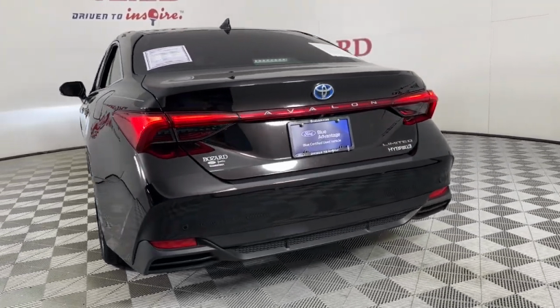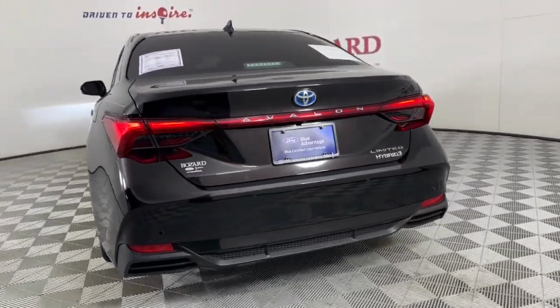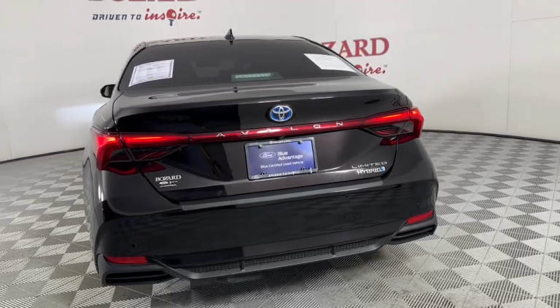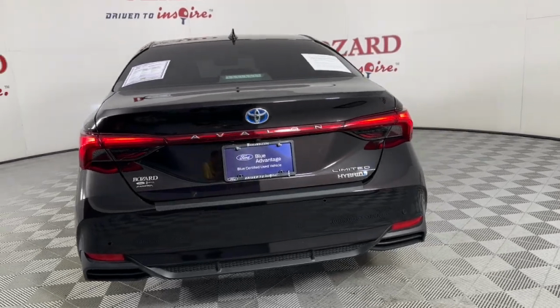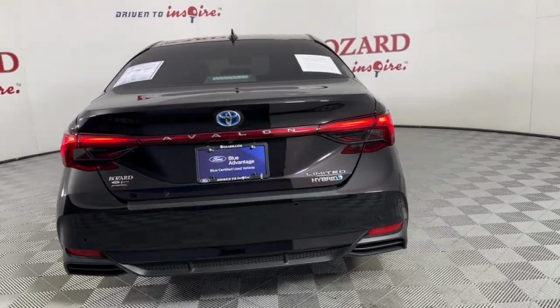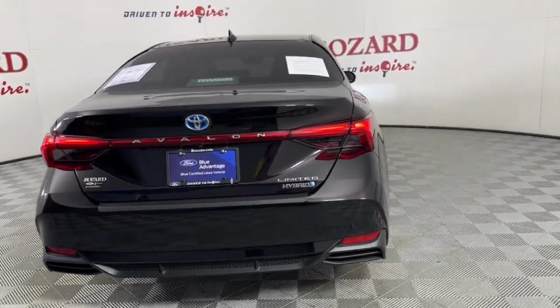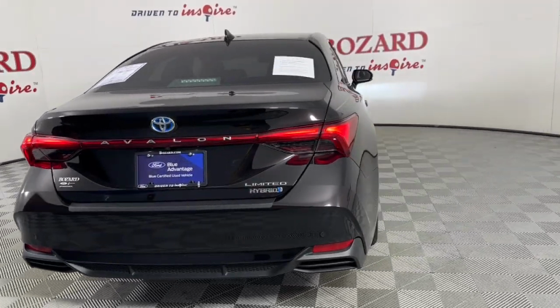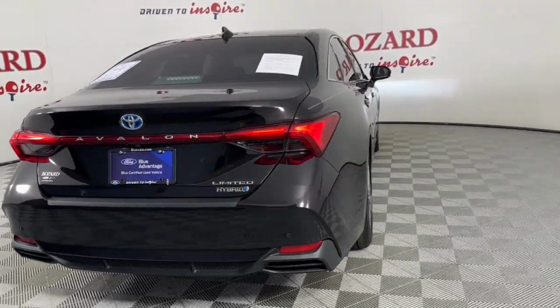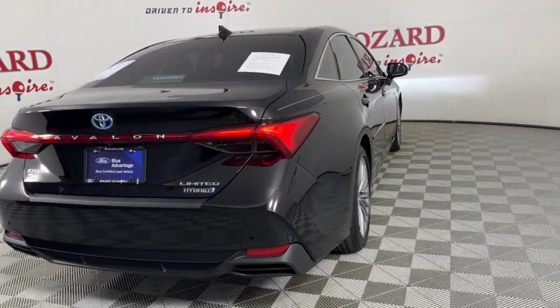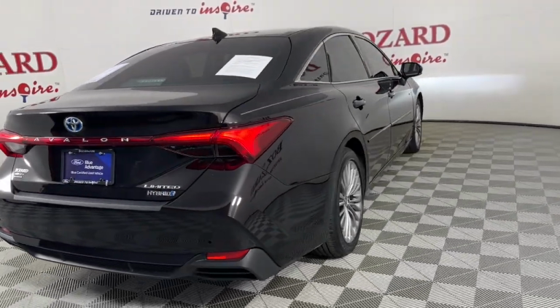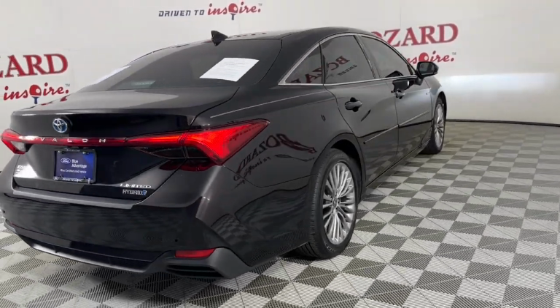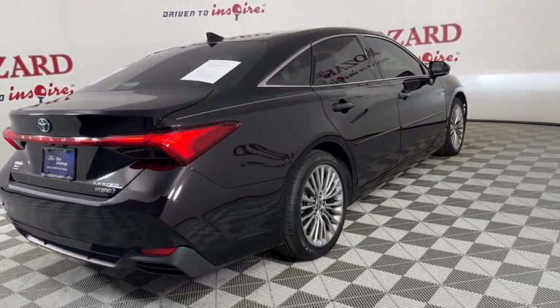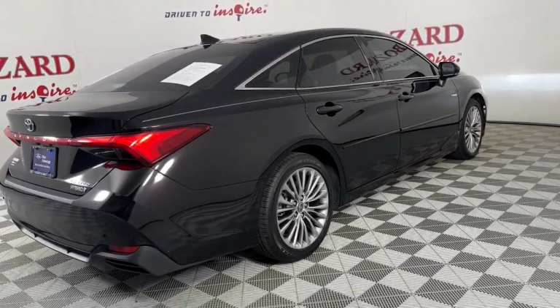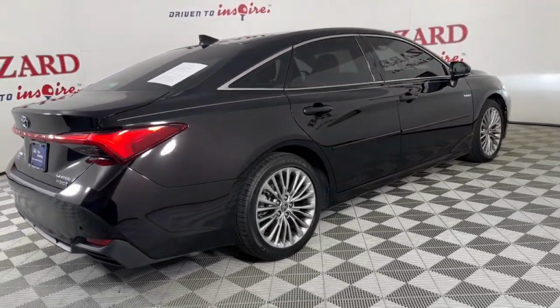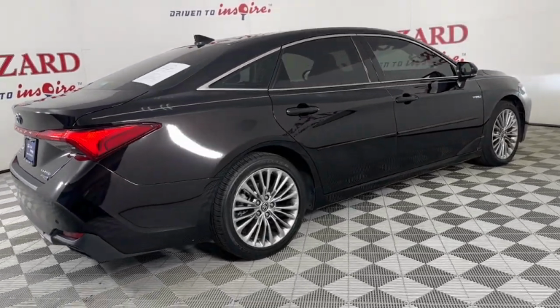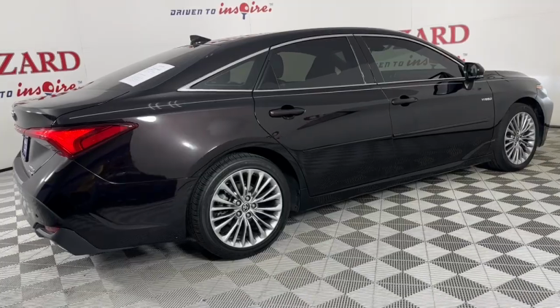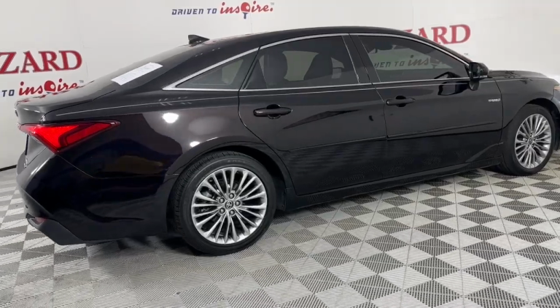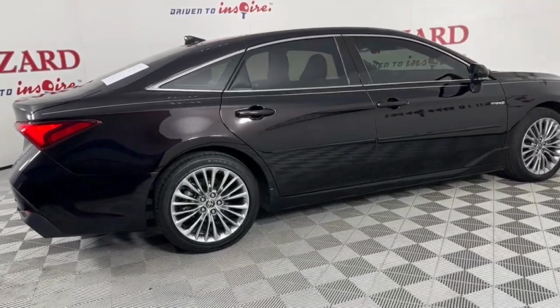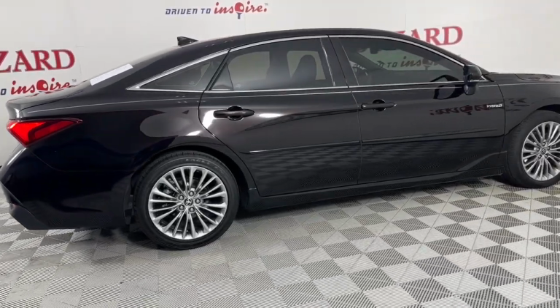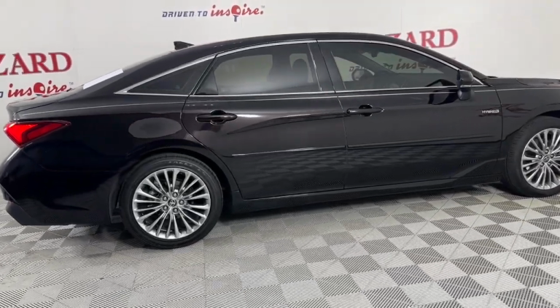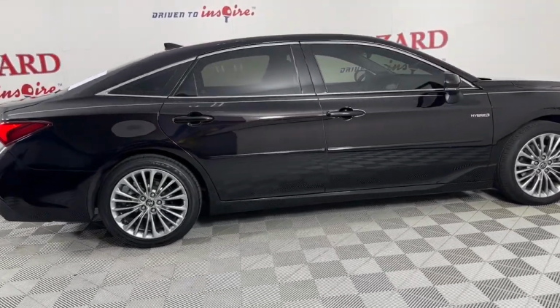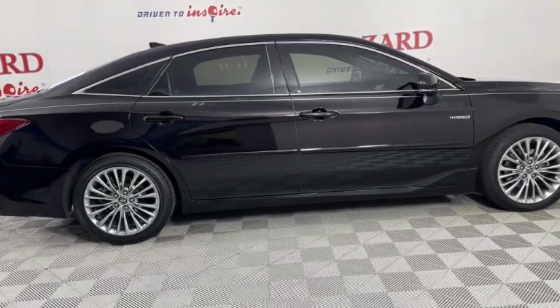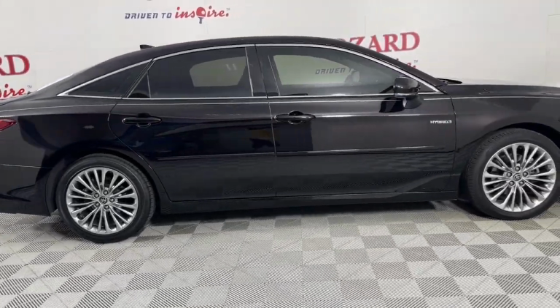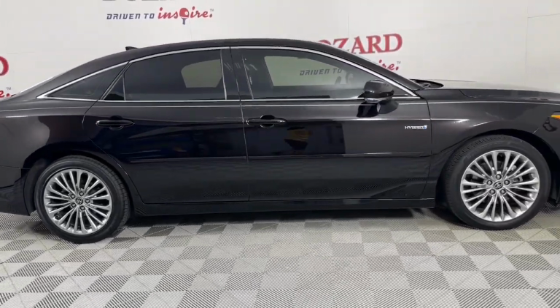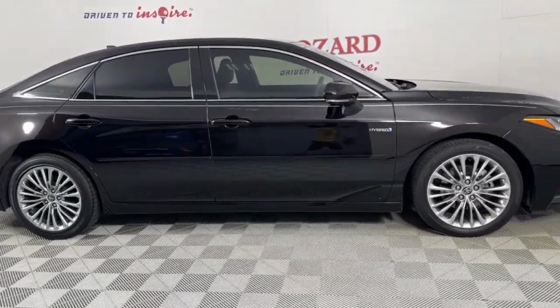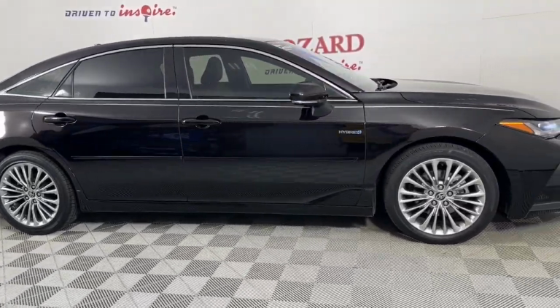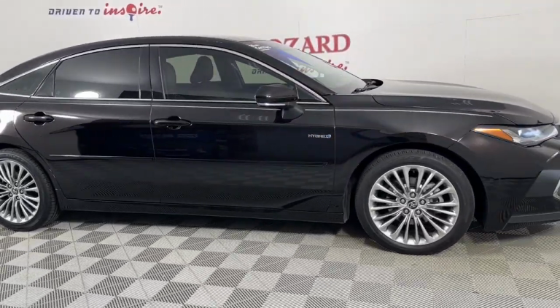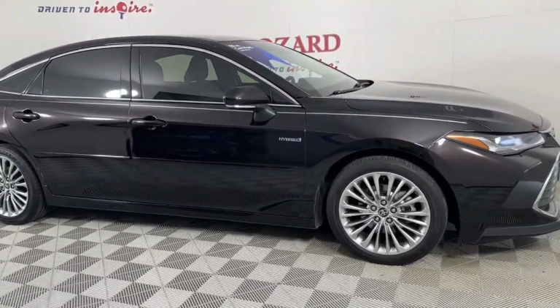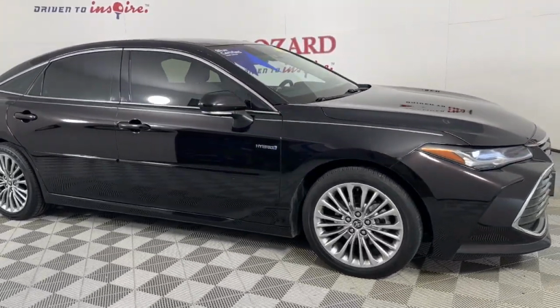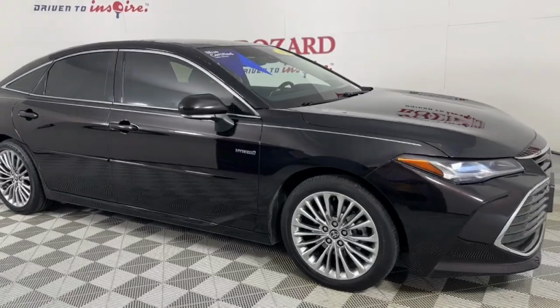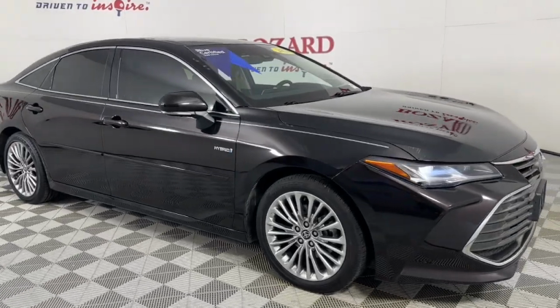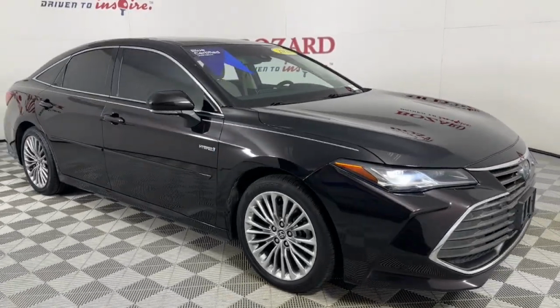You deserve a daily dose of luxury. Get behind the wheel of this elegant Avalon and start looking forward to every drive. Our knowledgeable staff will make your test drive fun and easy. Thank you.